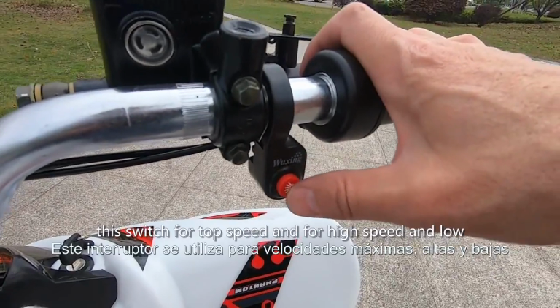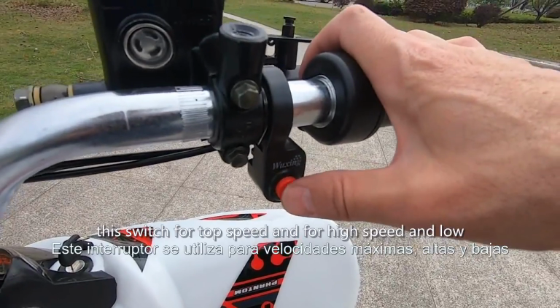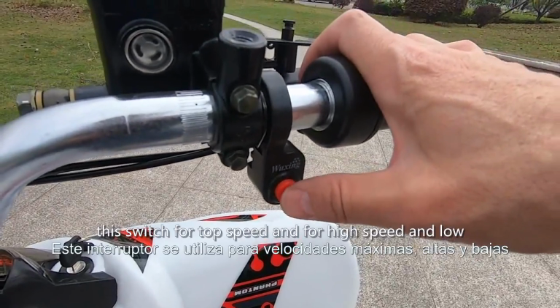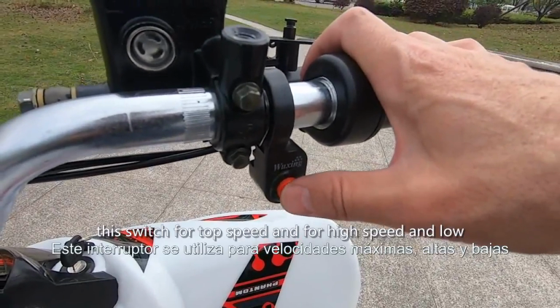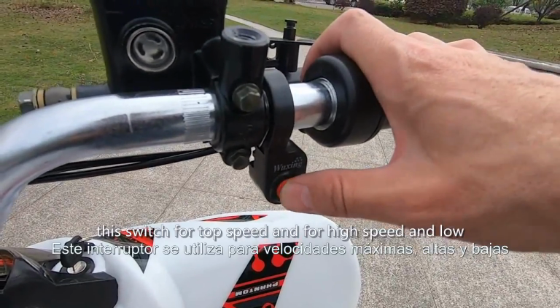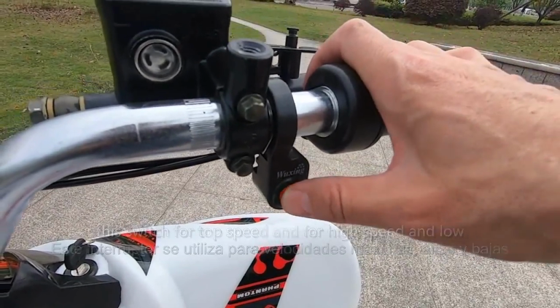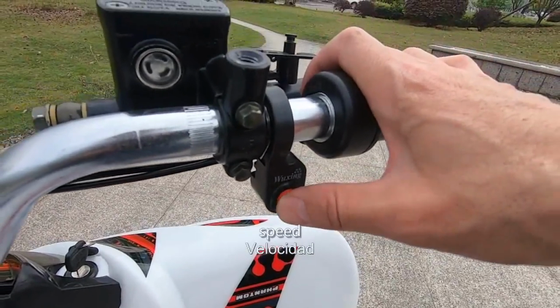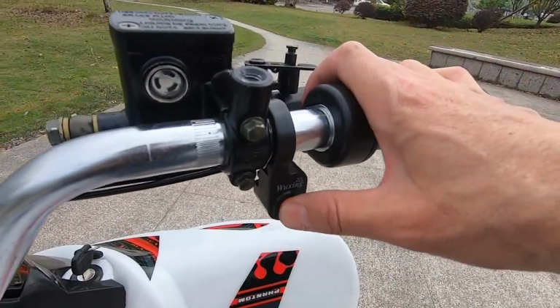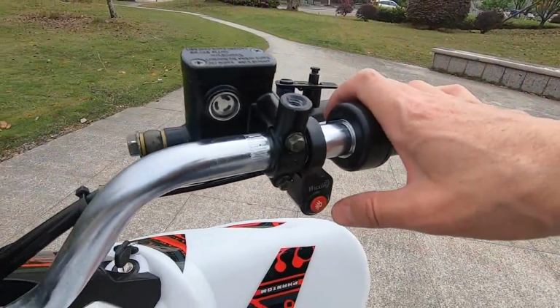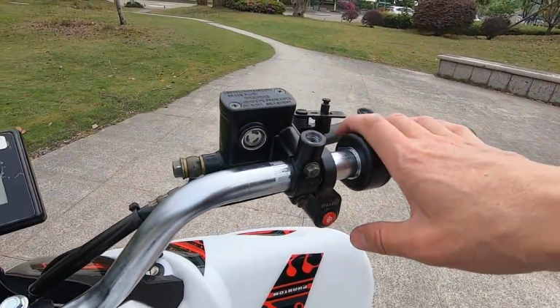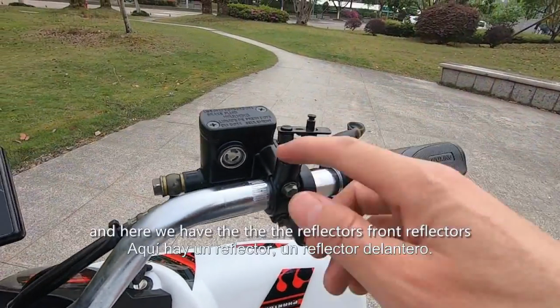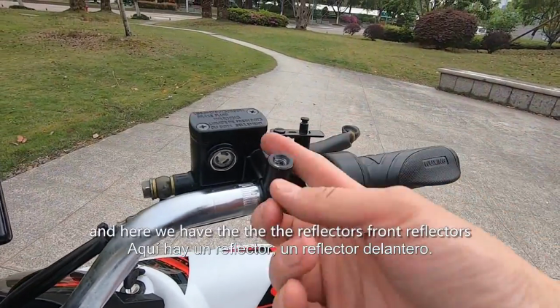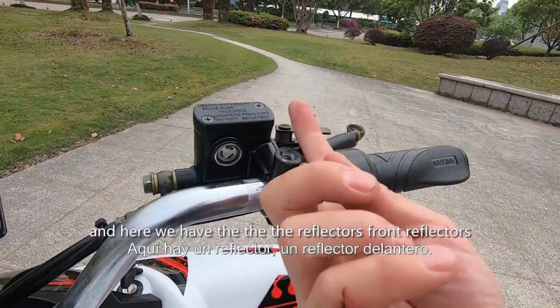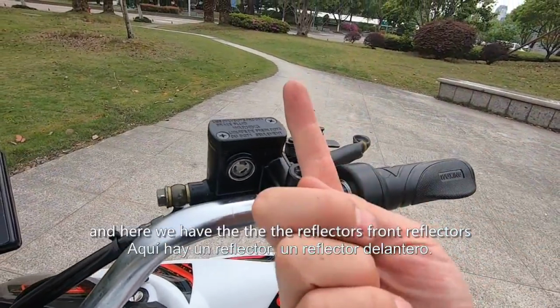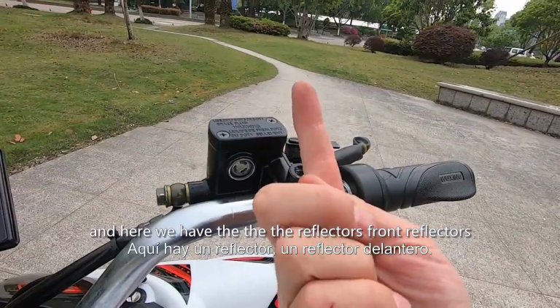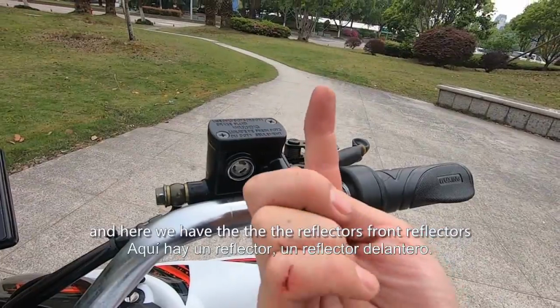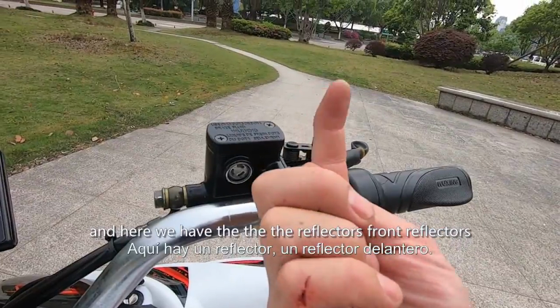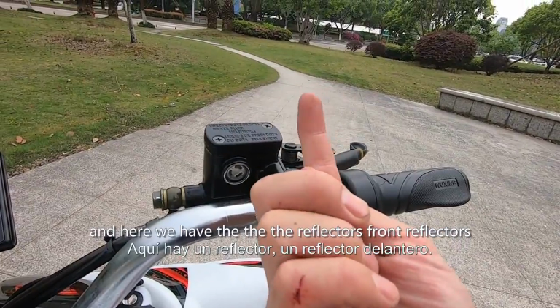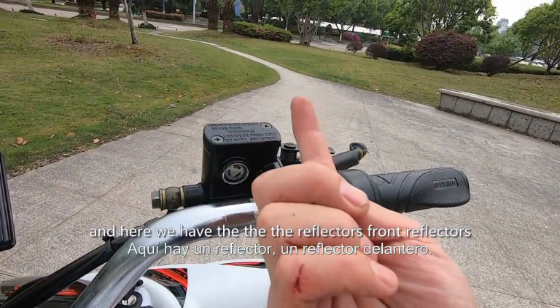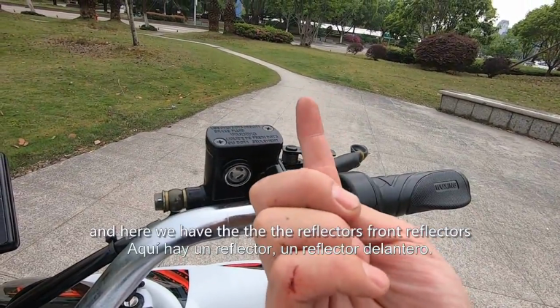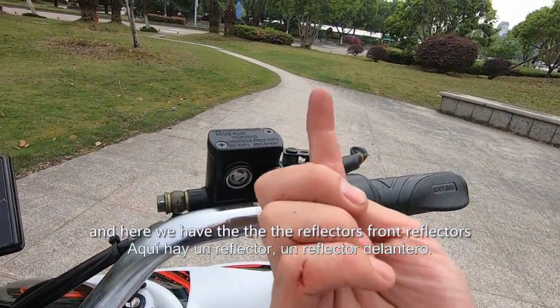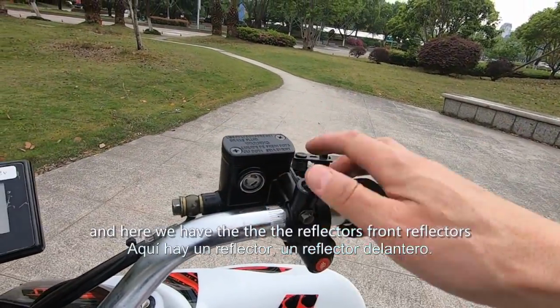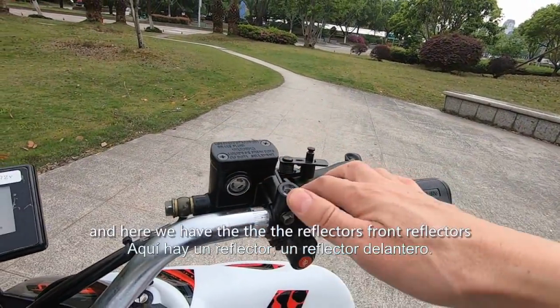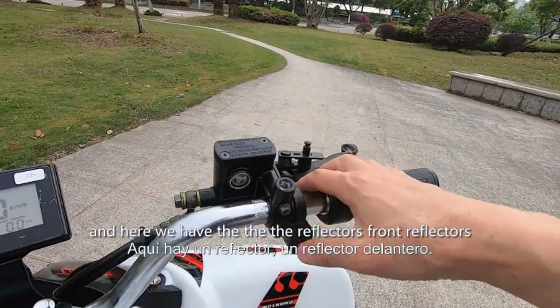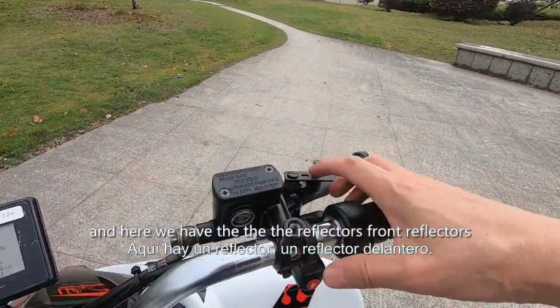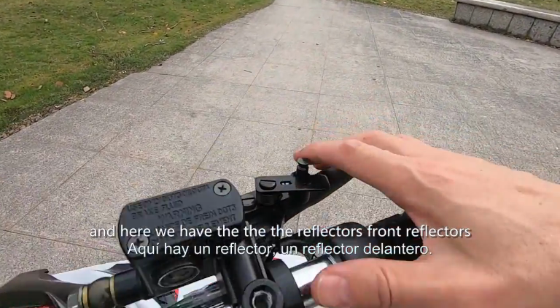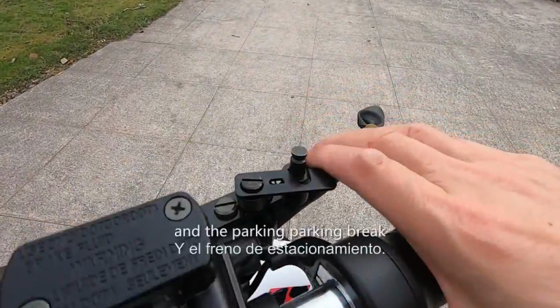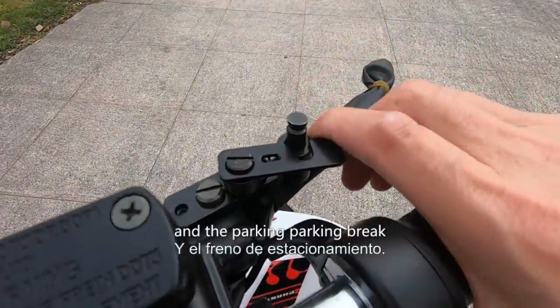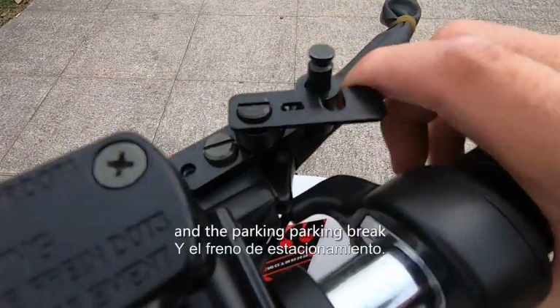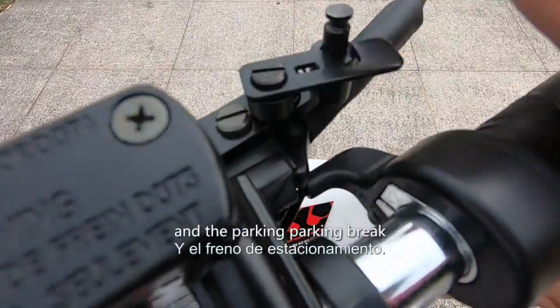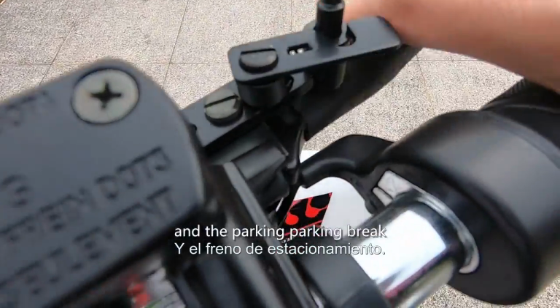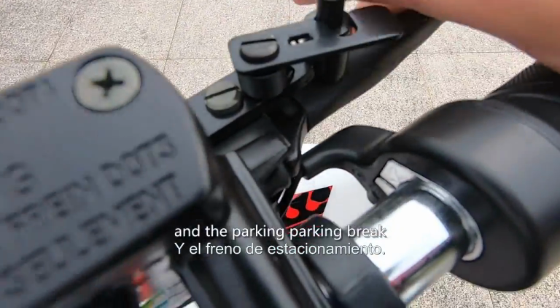On the right hand here we have the different speed limitation switch for top speed — high speed and low speed. And here we have the front reflectors and the parking brake.